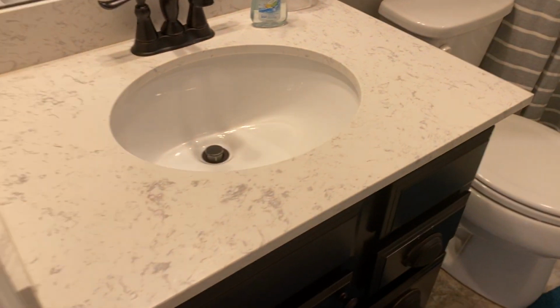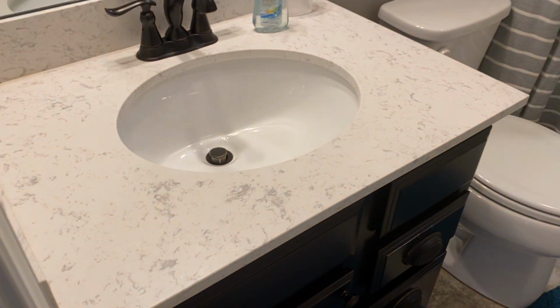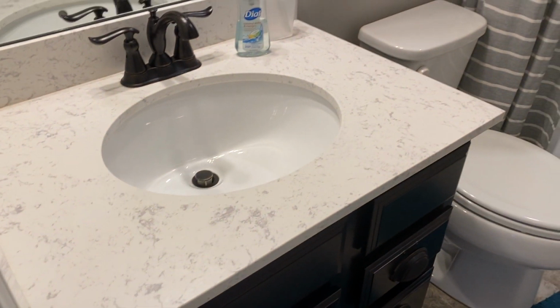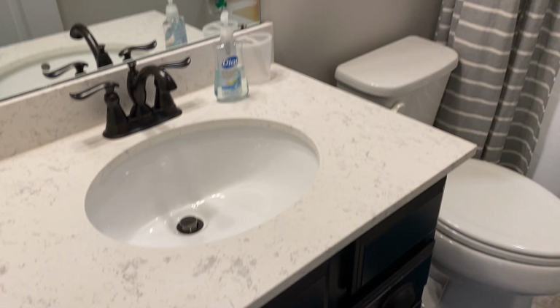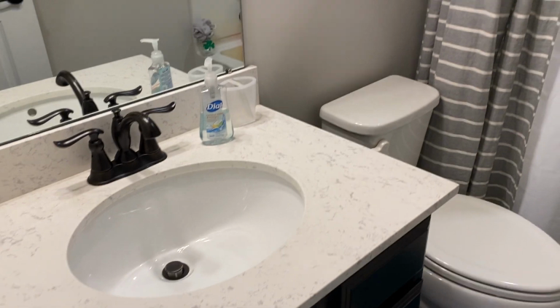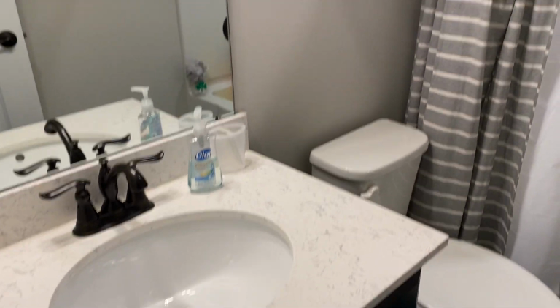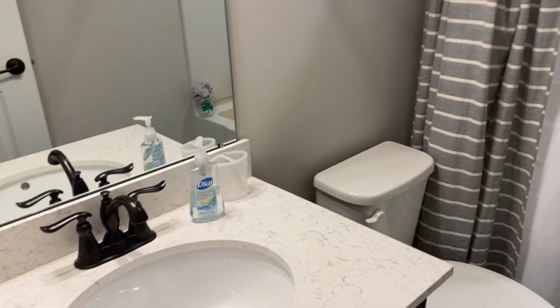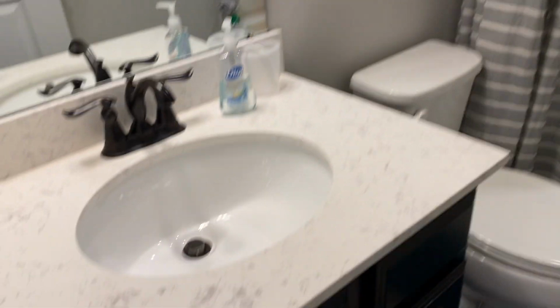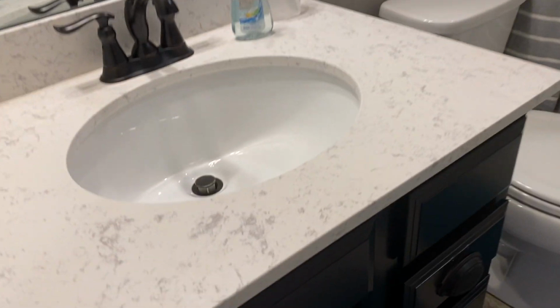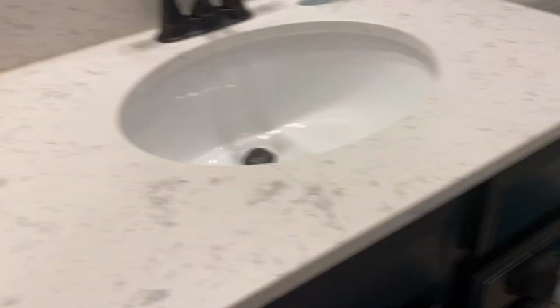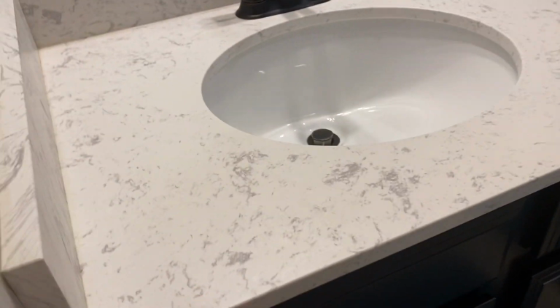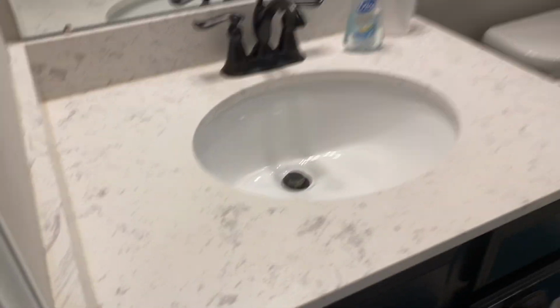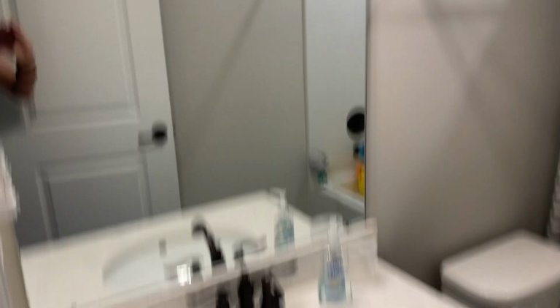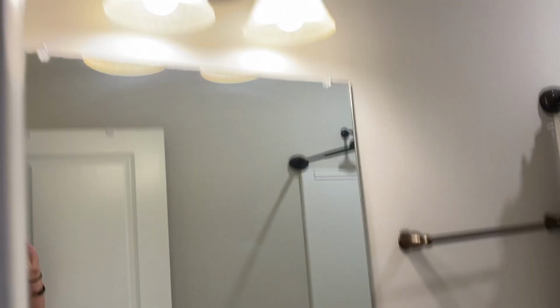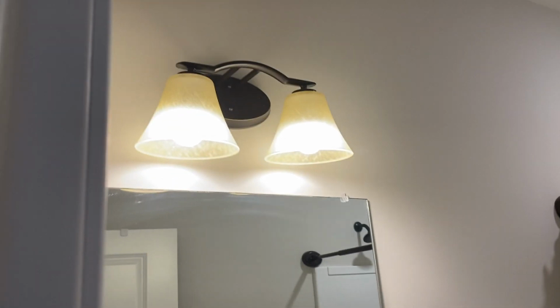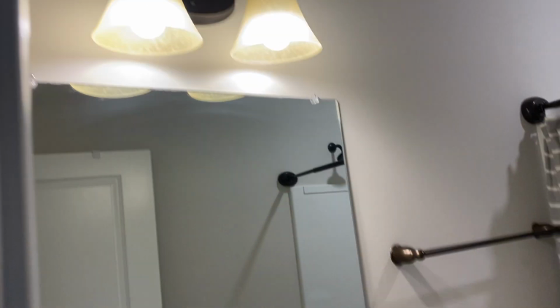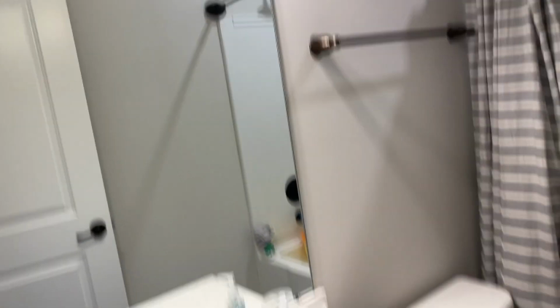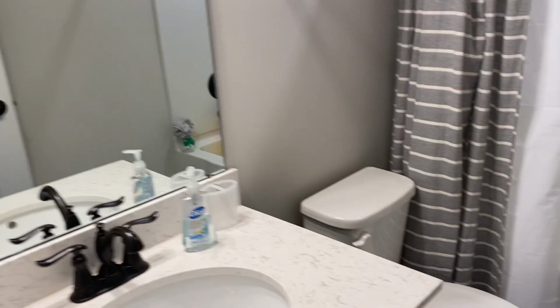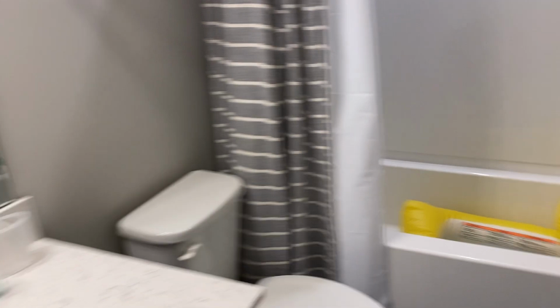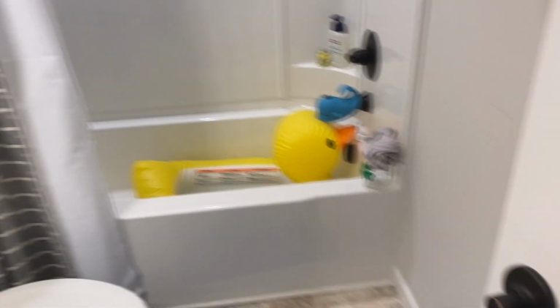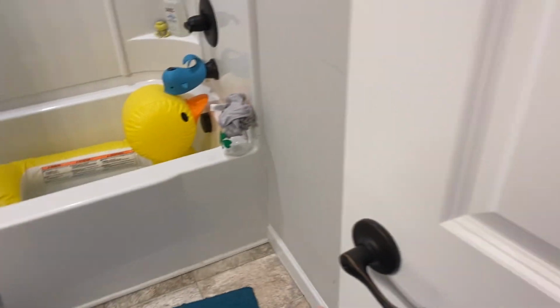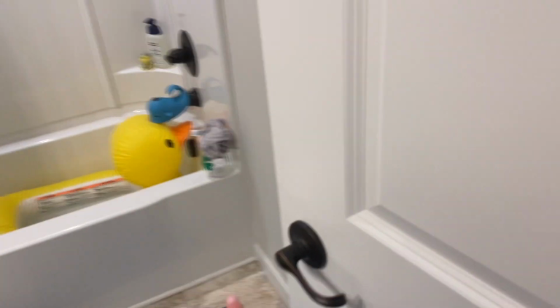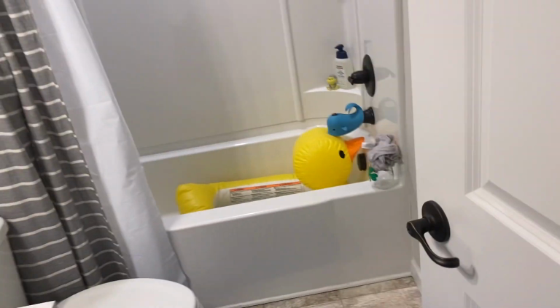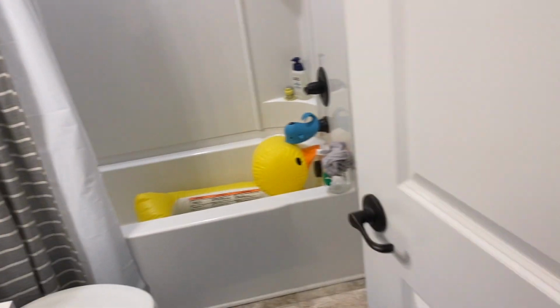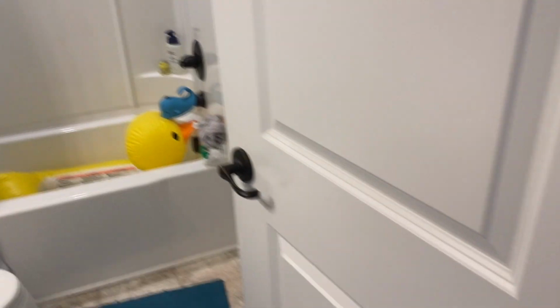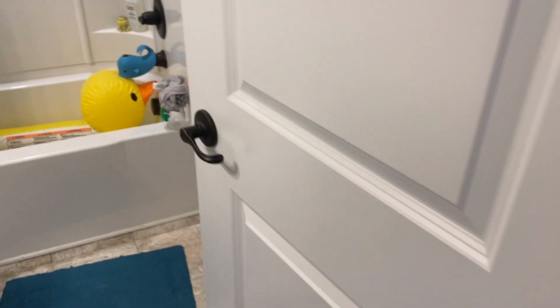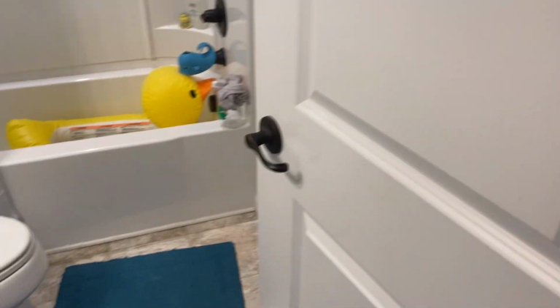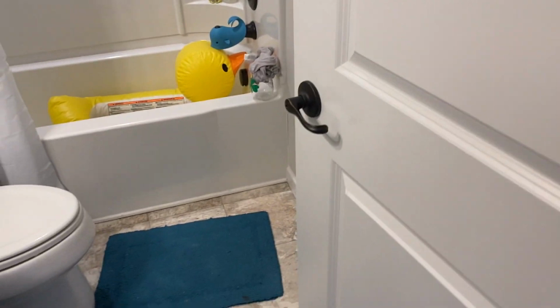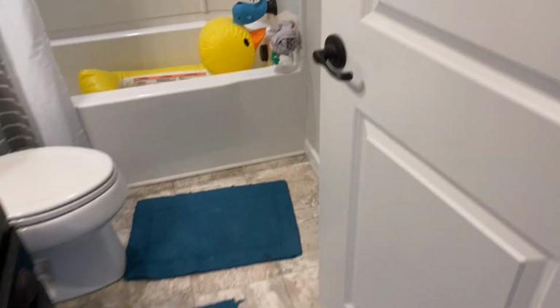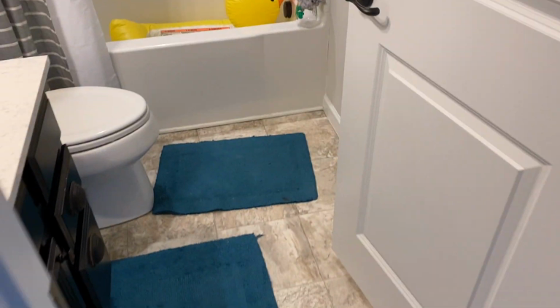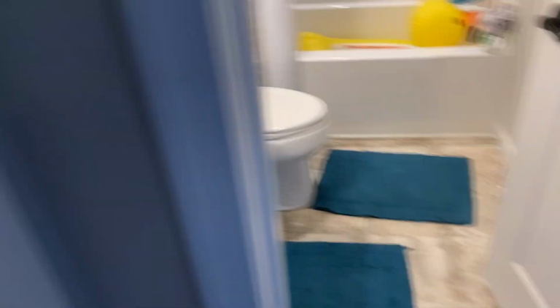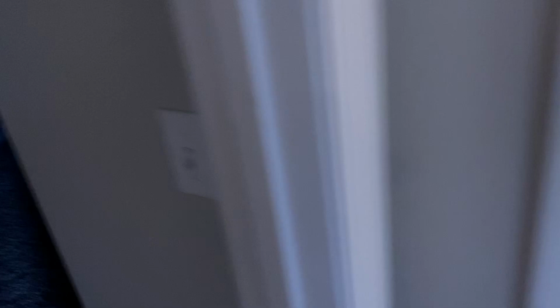It already has this marble granite top. It doesn't need a light fixture. All of the doorknobs and everything match. We will need floors because that's vinyl.